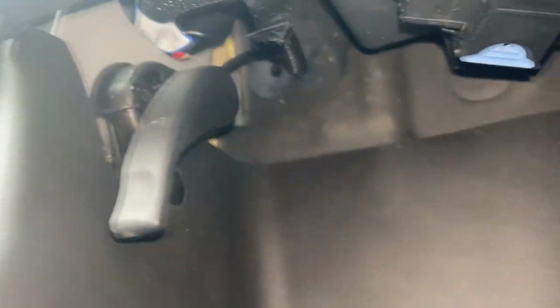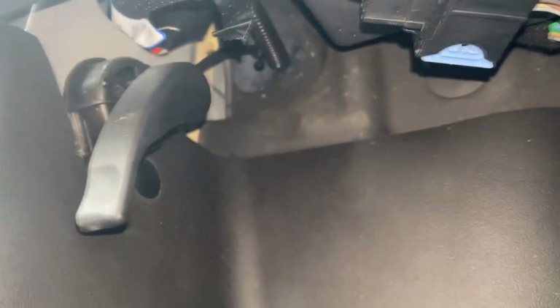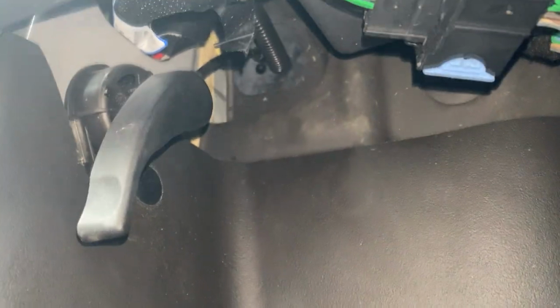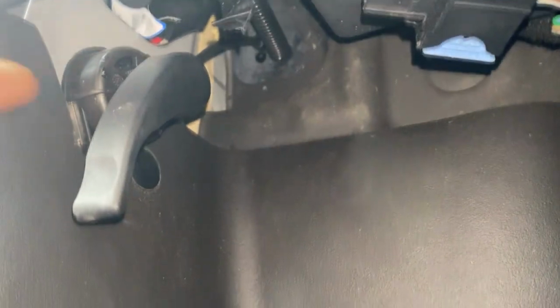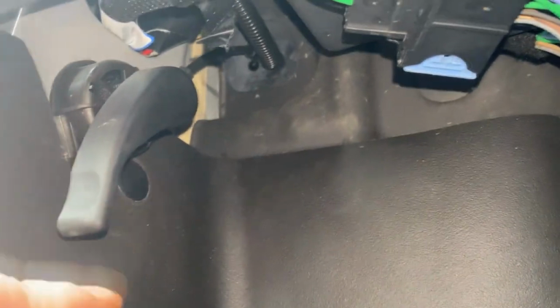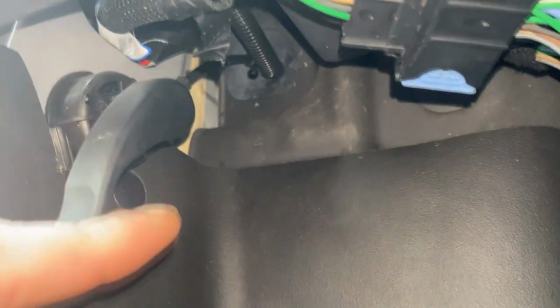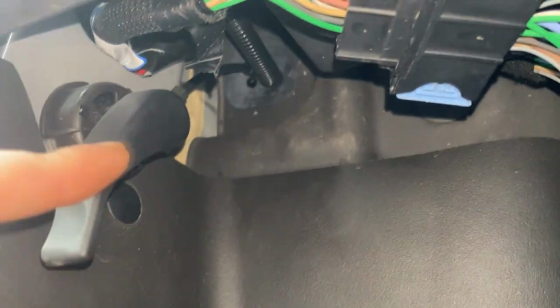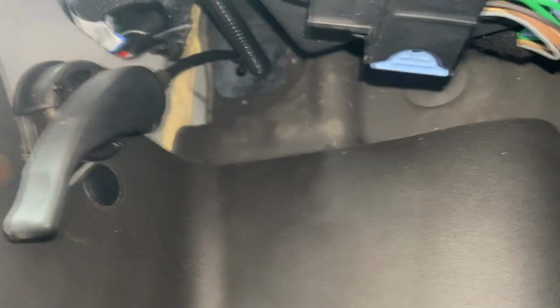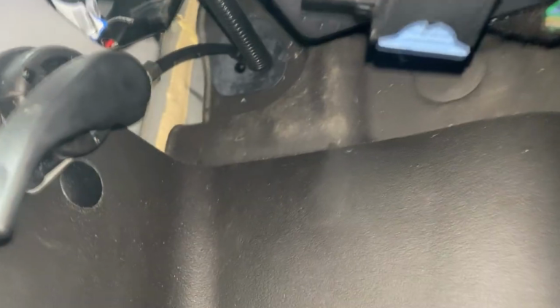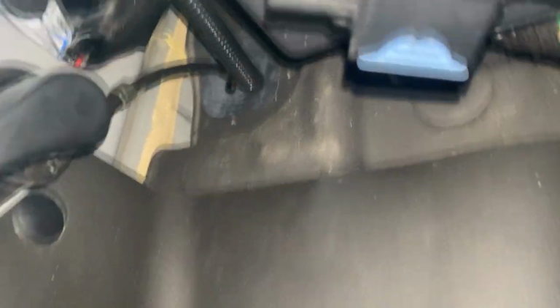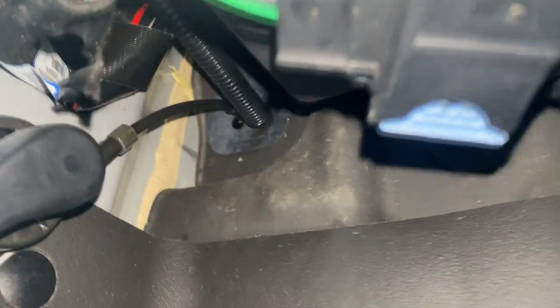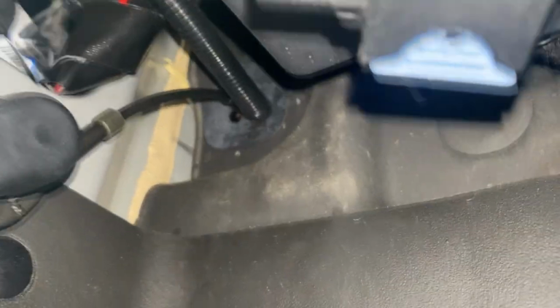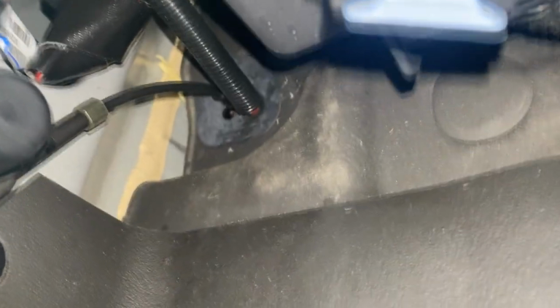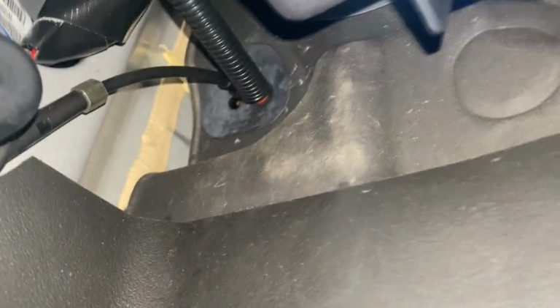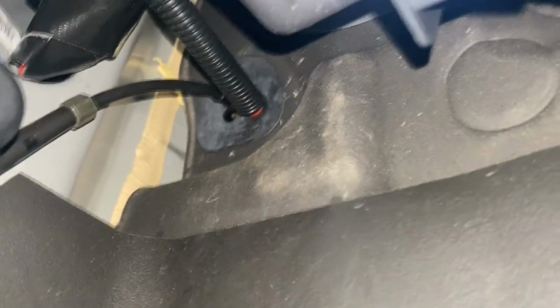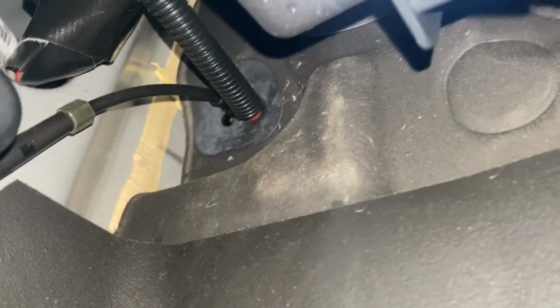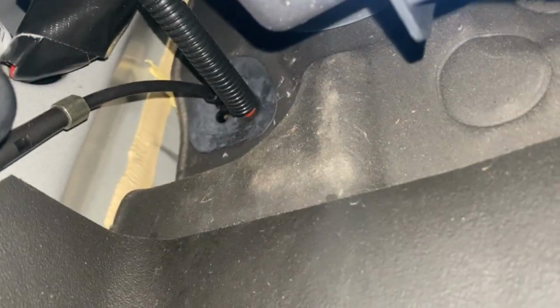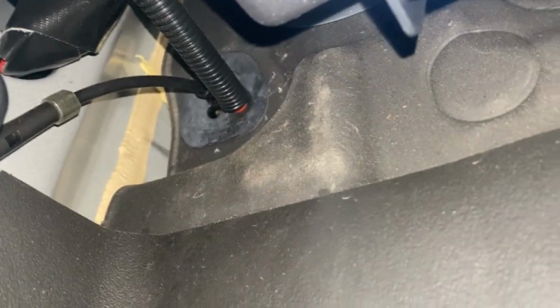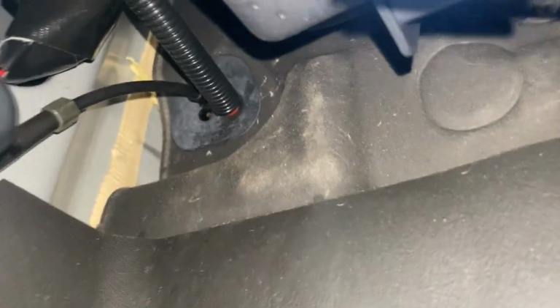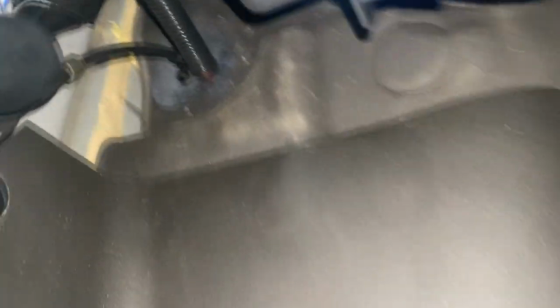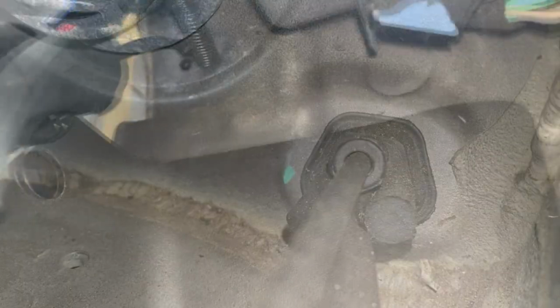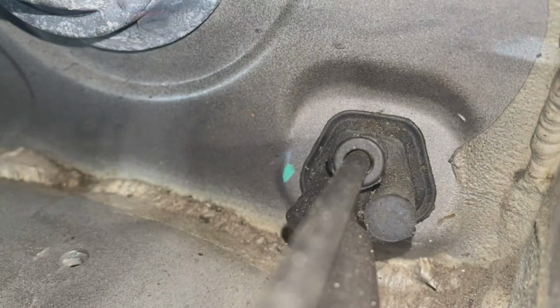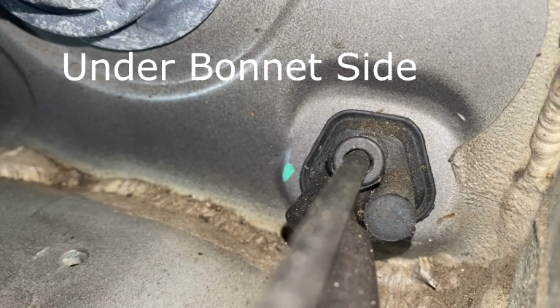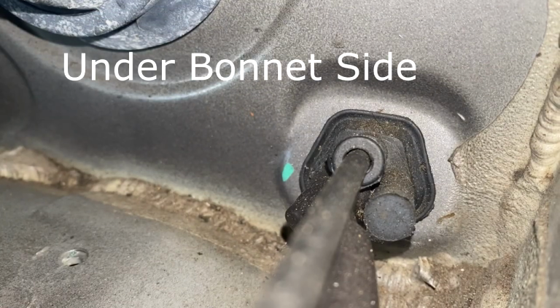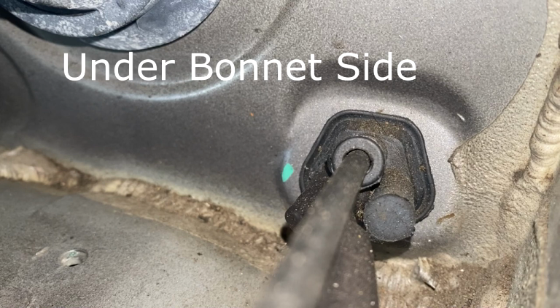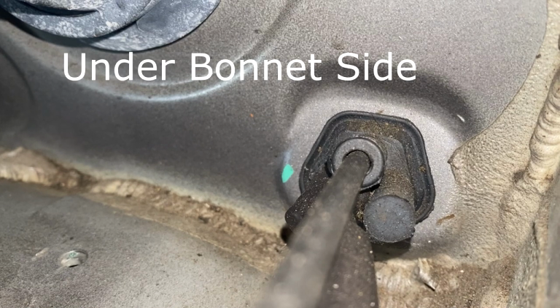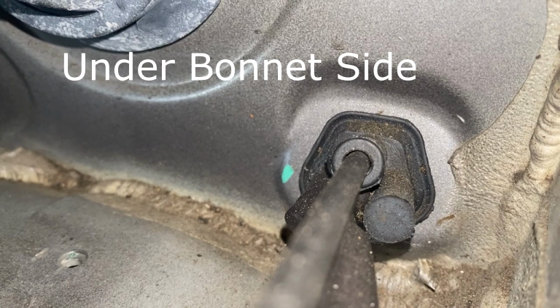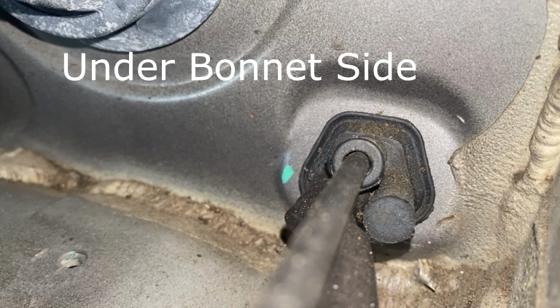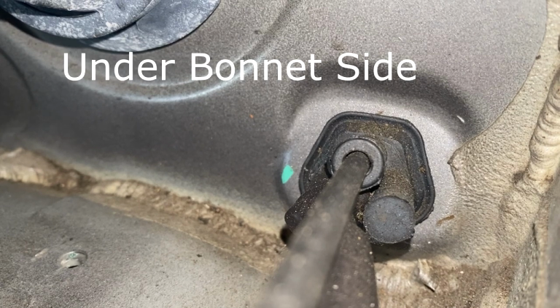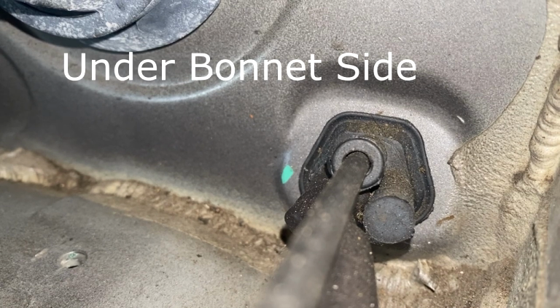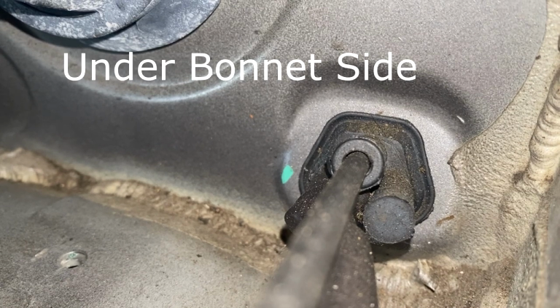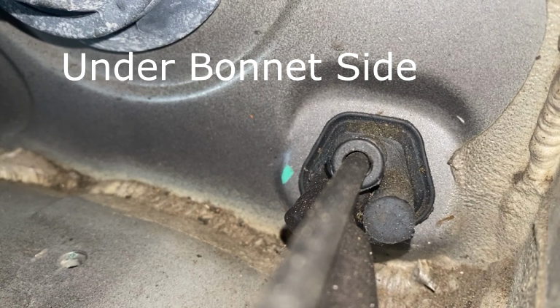That's where it comes through. If you follow the cable back from the bonnet release, it comes through that same grommet. Just there is where the grommet is.